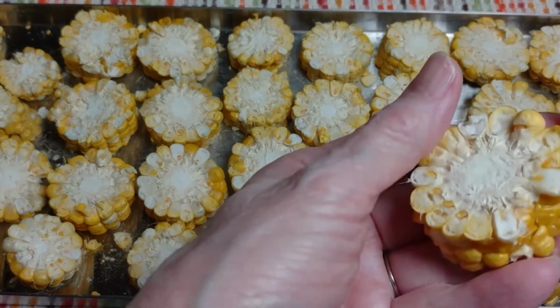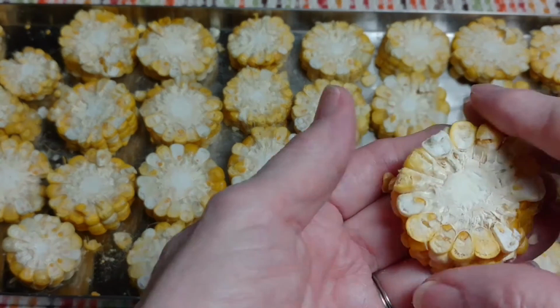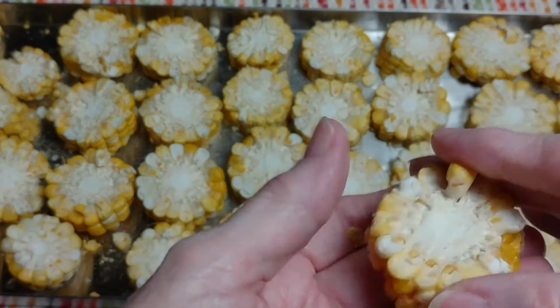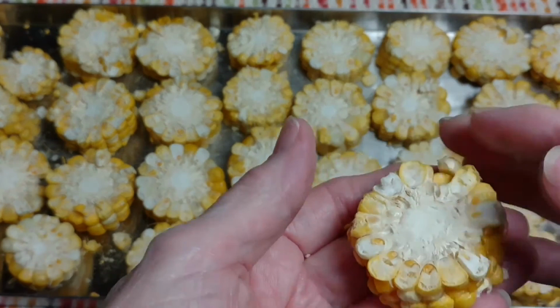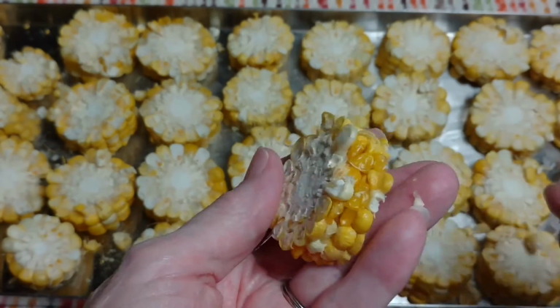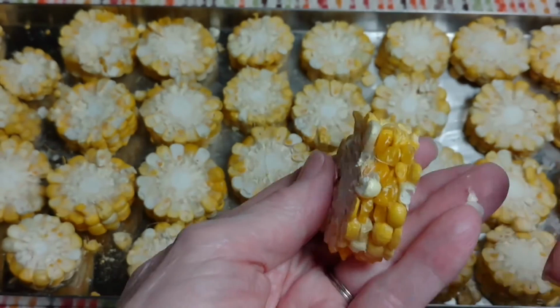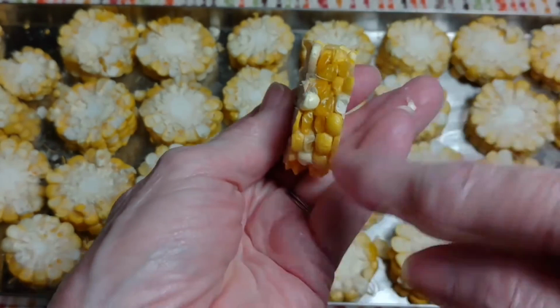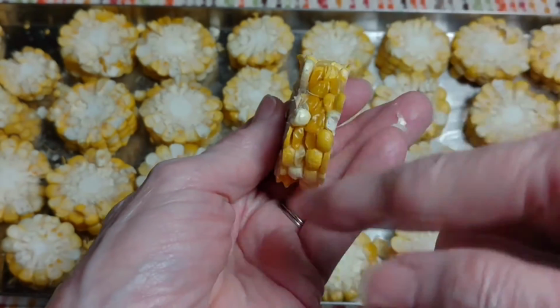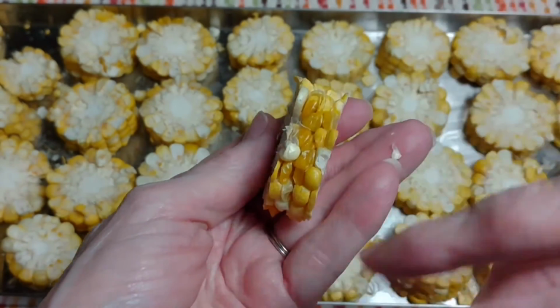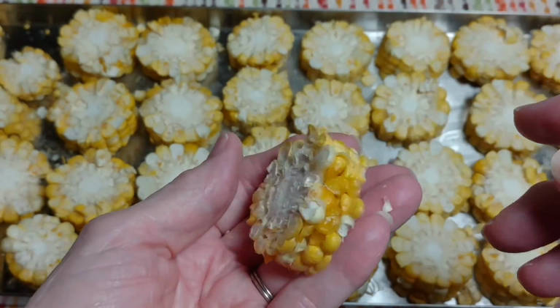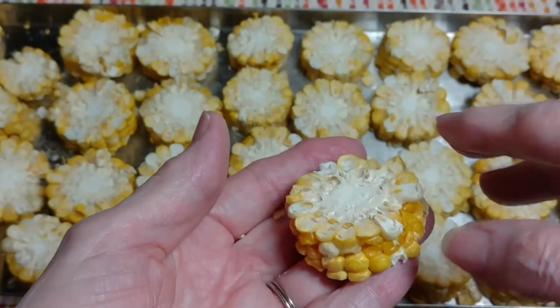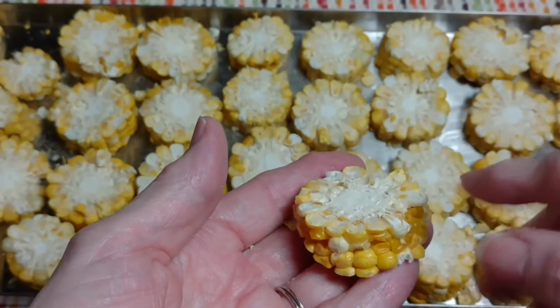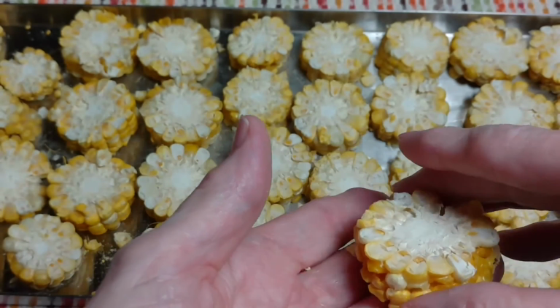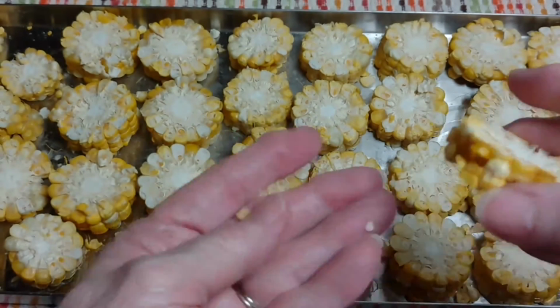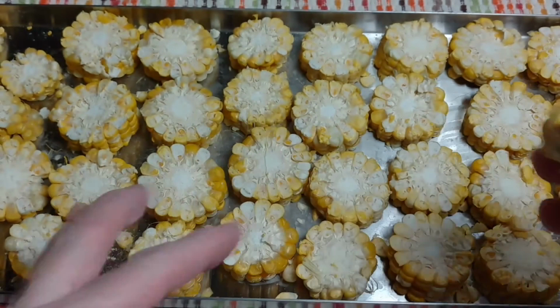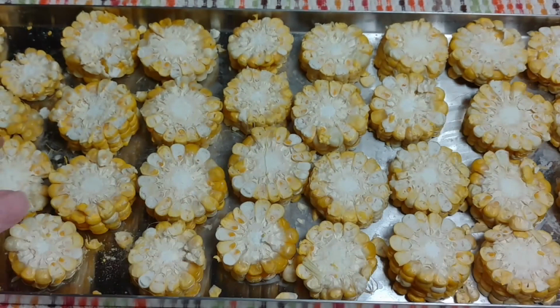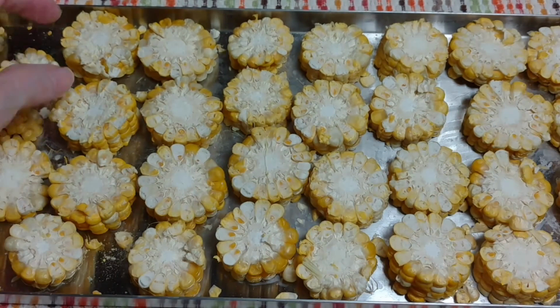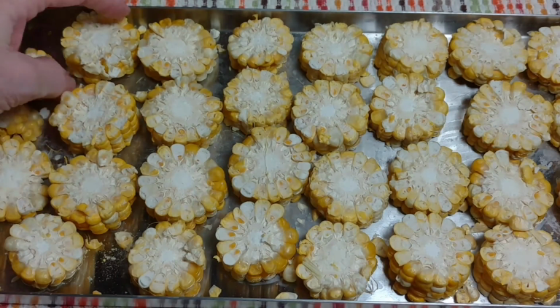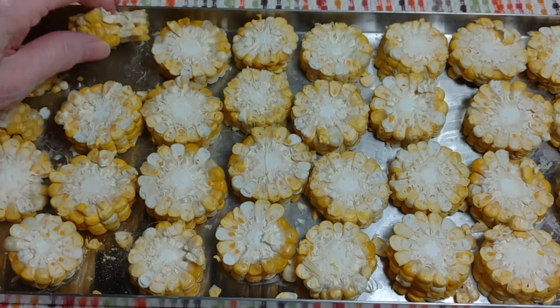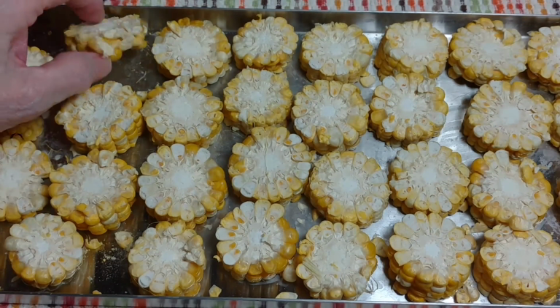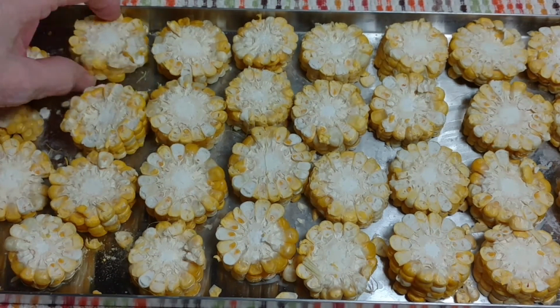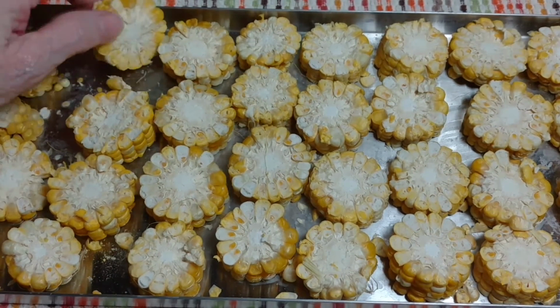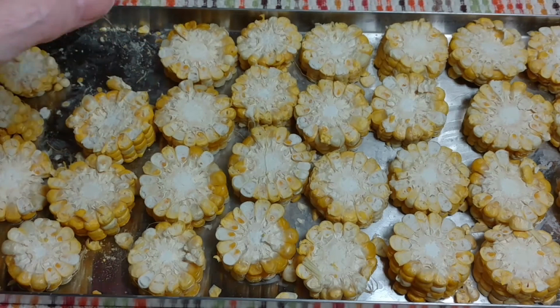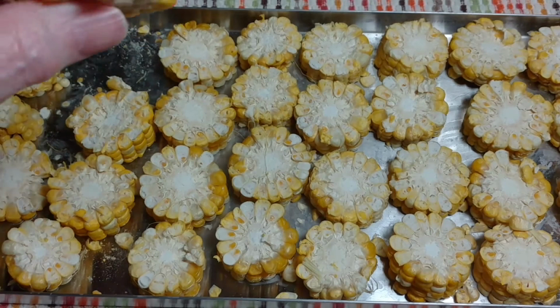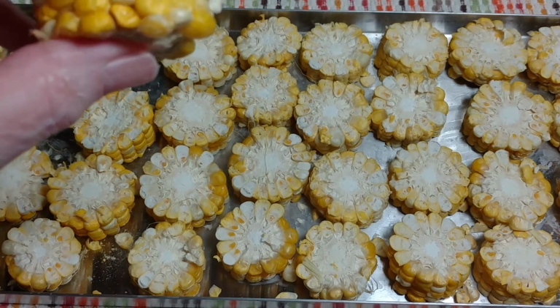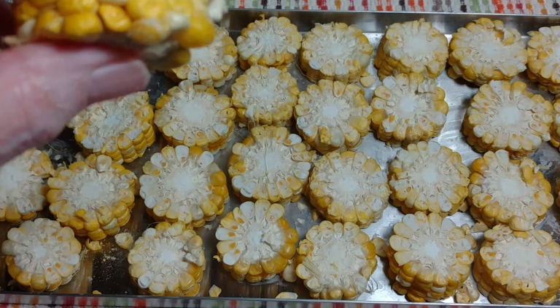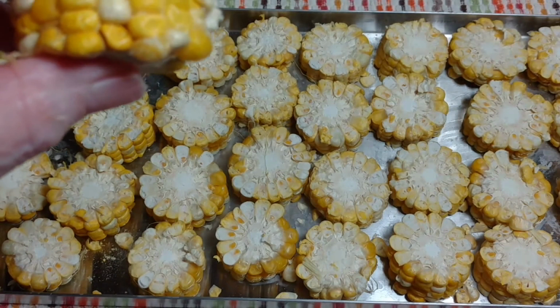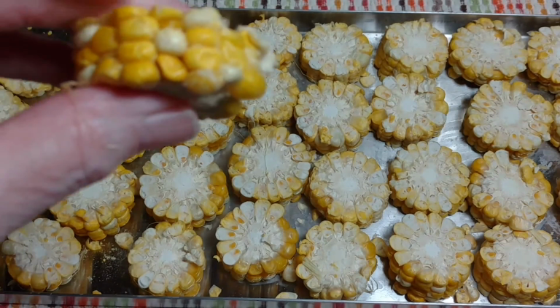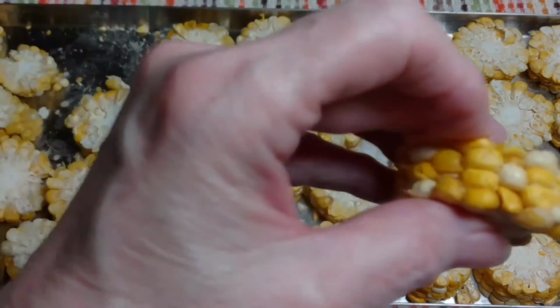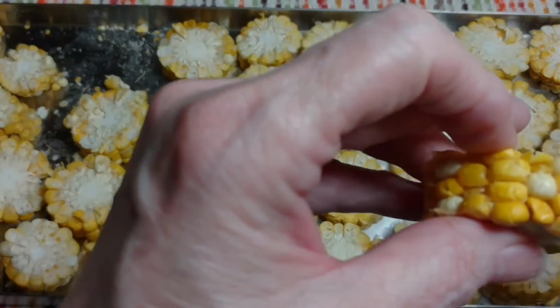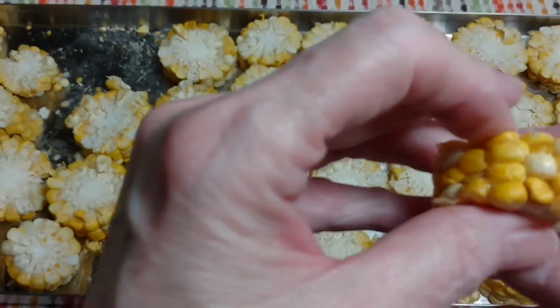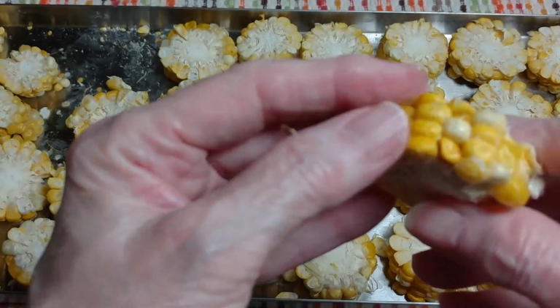I did run a fork along the kernels to kind of pop open the kernels for the freeze drying process. A few of them I did not do that to, and I was just curious which ones did better than the others.